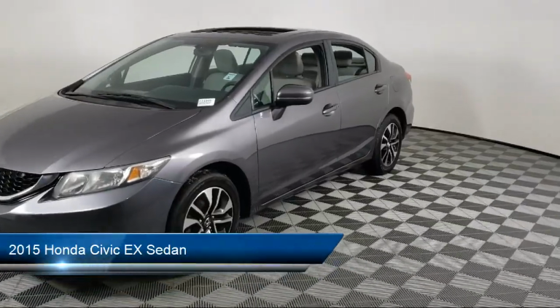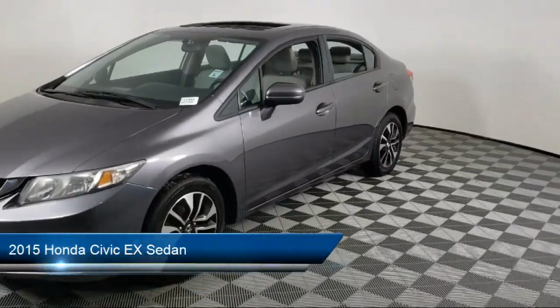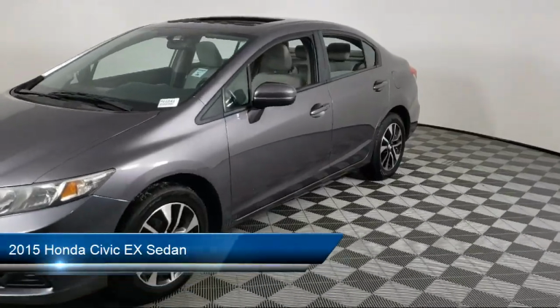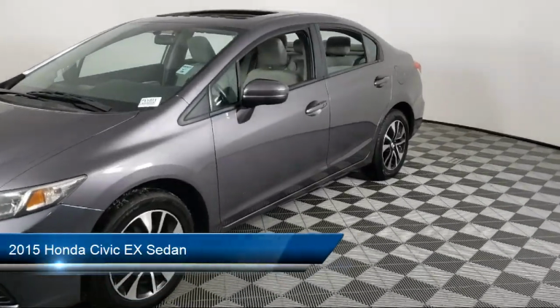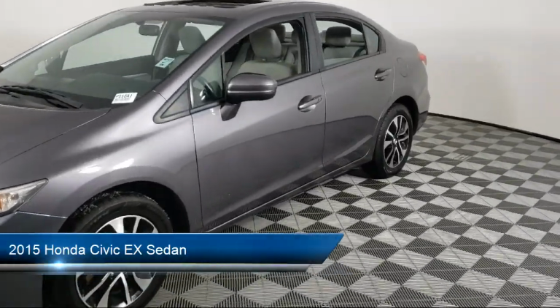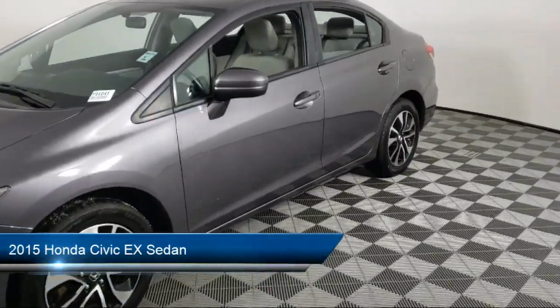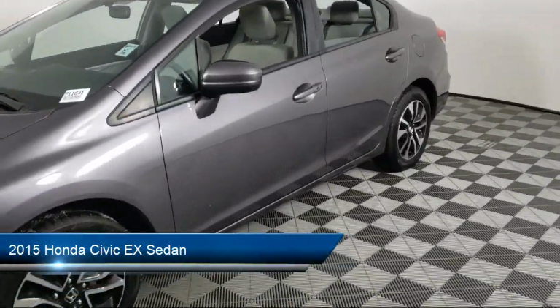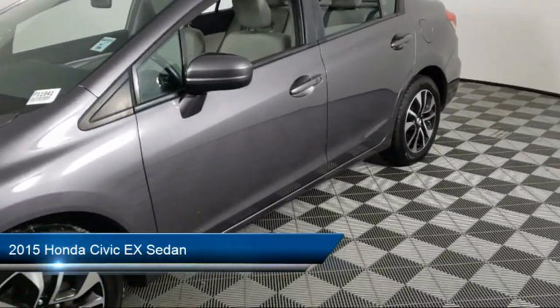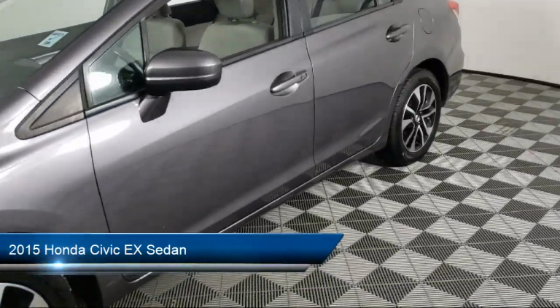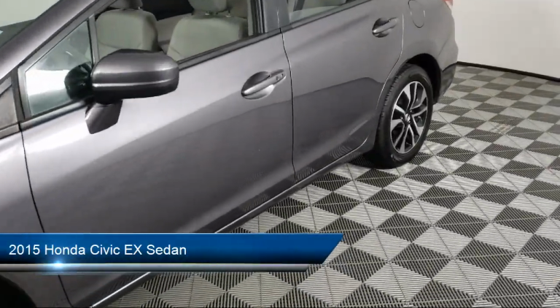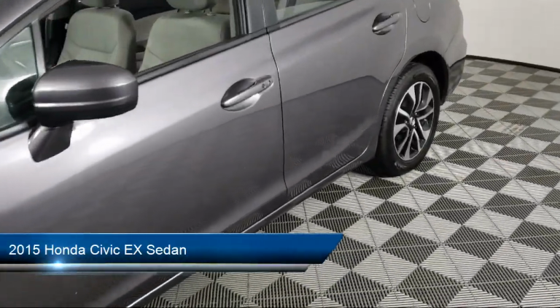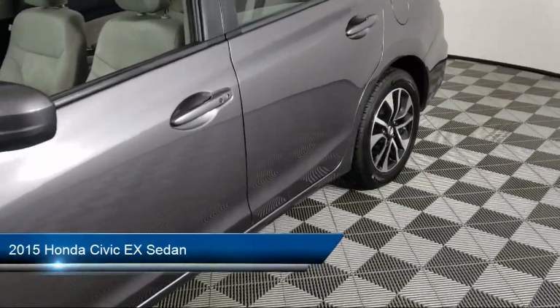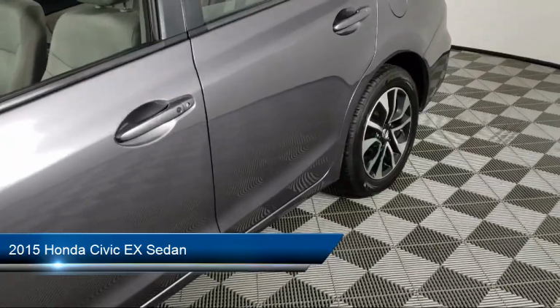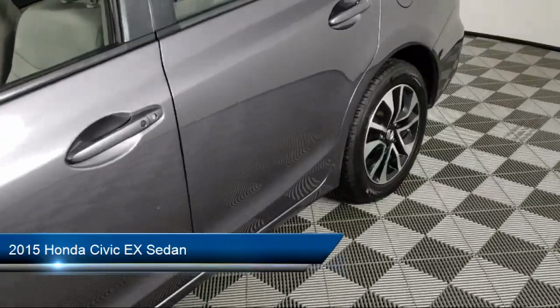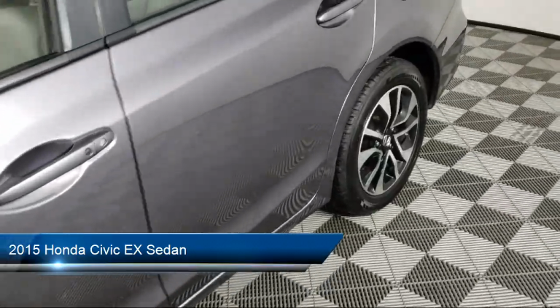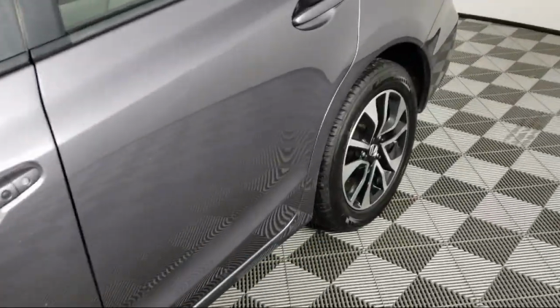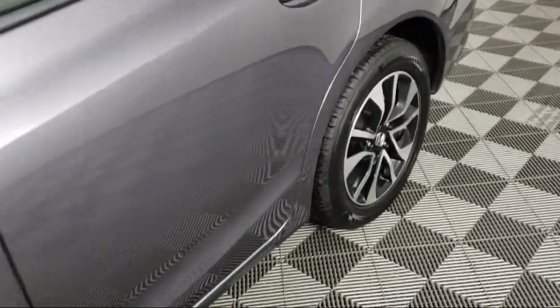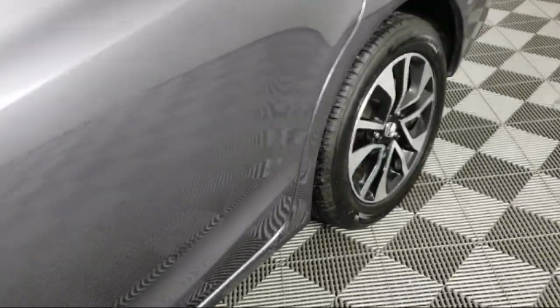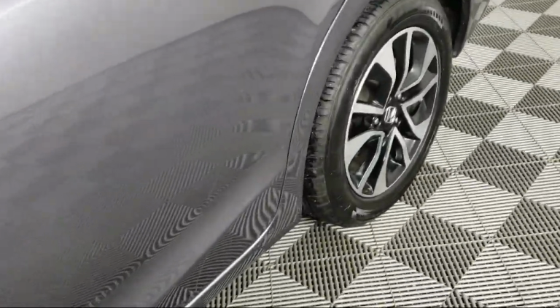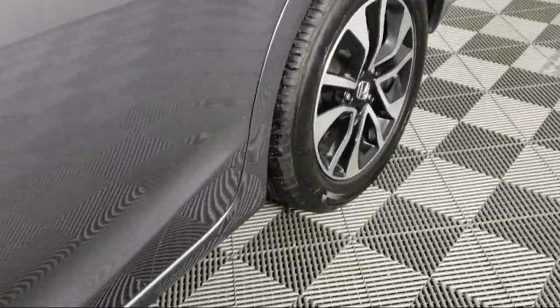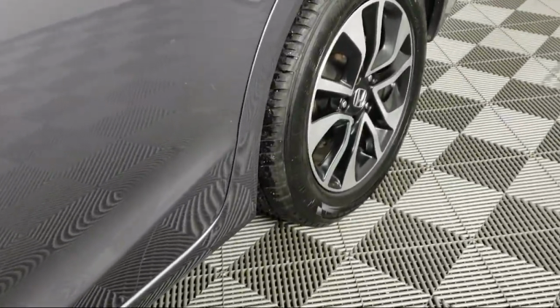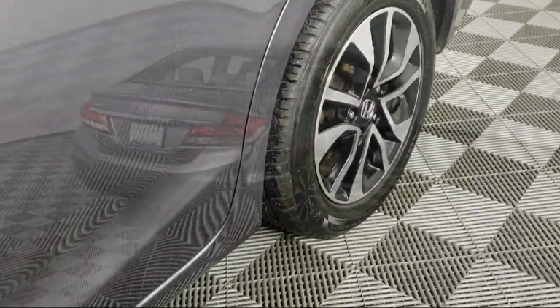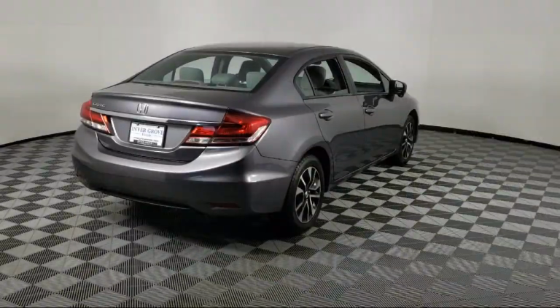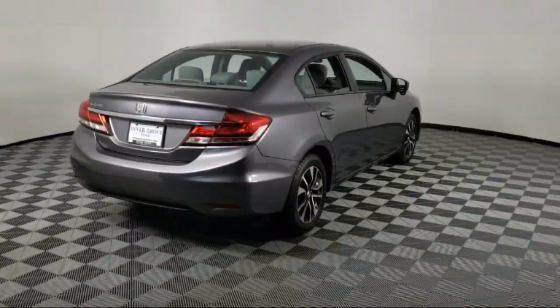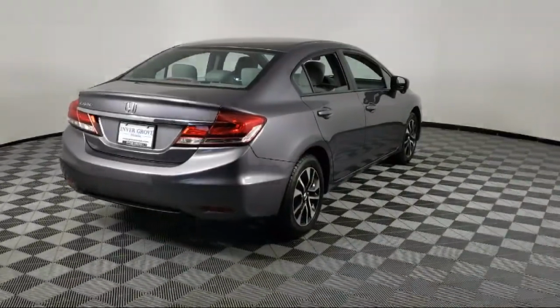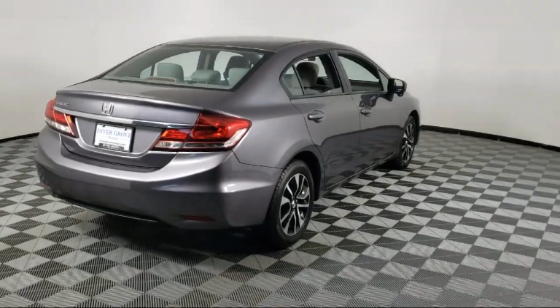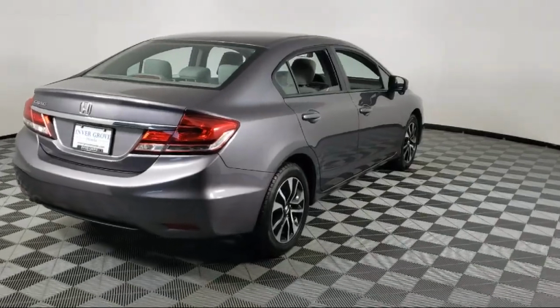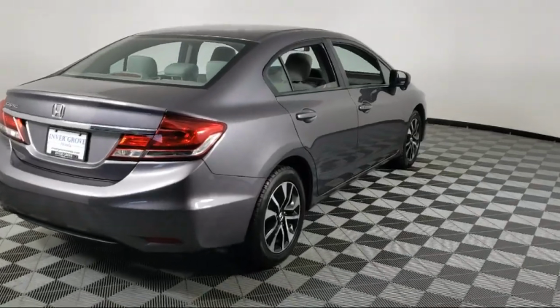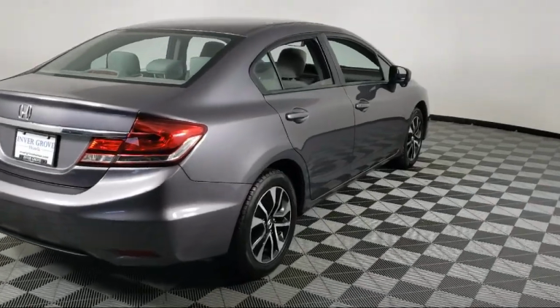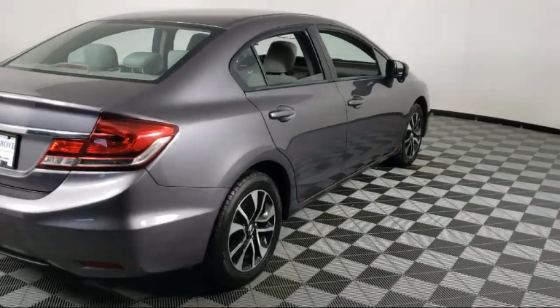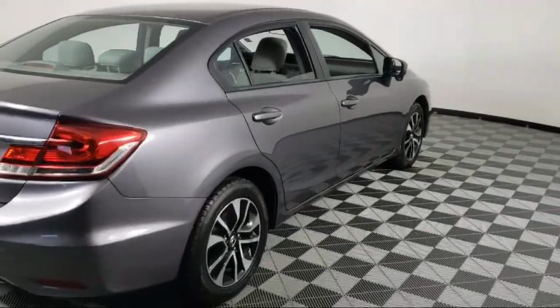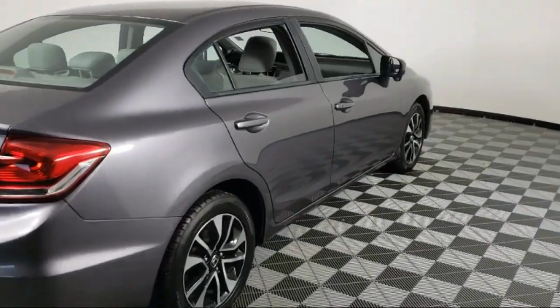It comes equipped with steering wheel controls, keyless entry, mode select transmission, rear view camera, split fold down rear seat, fully automatic headlights, and alloy wheels.